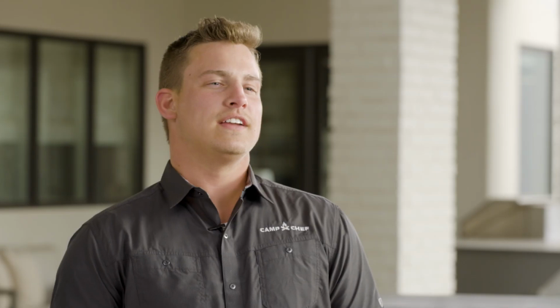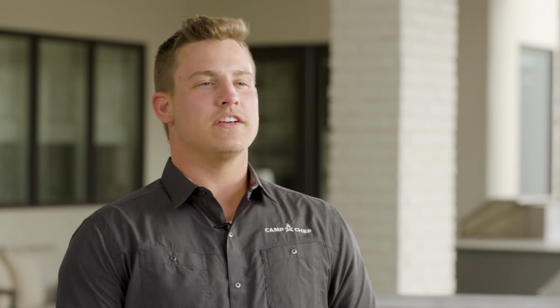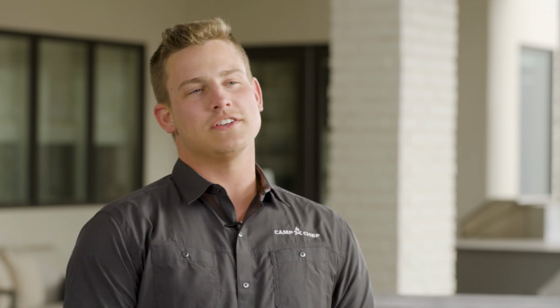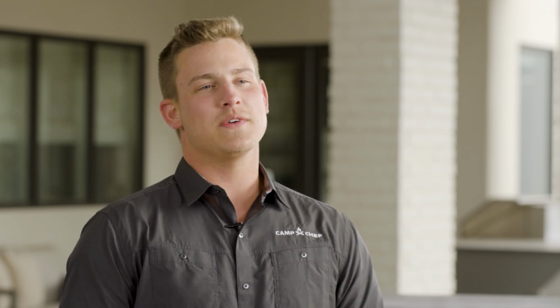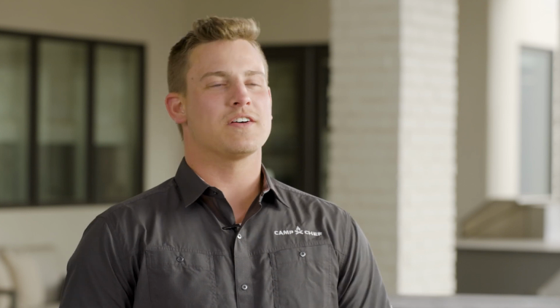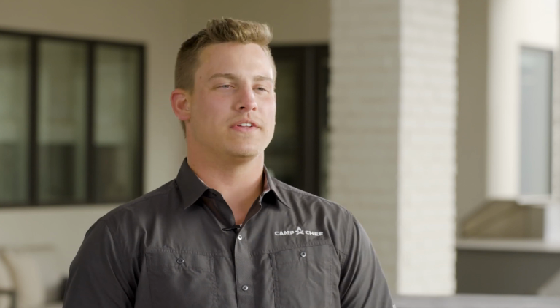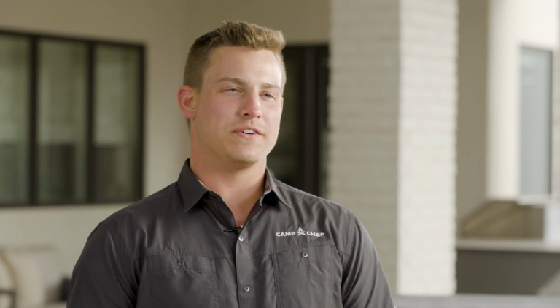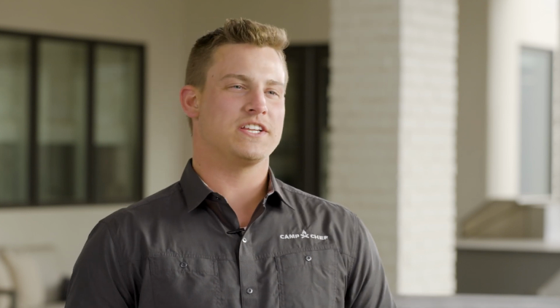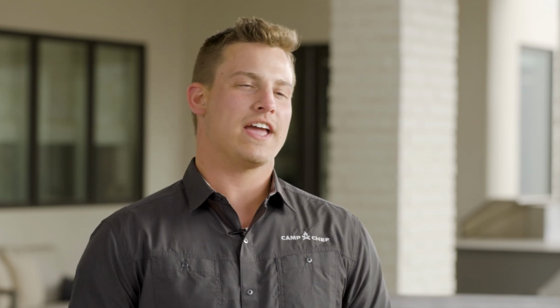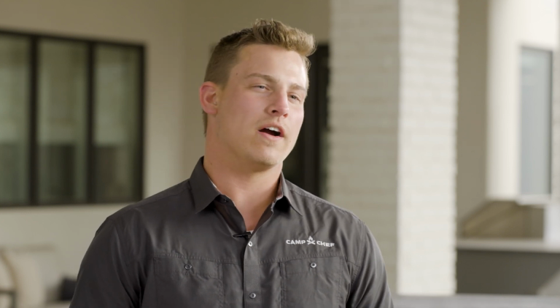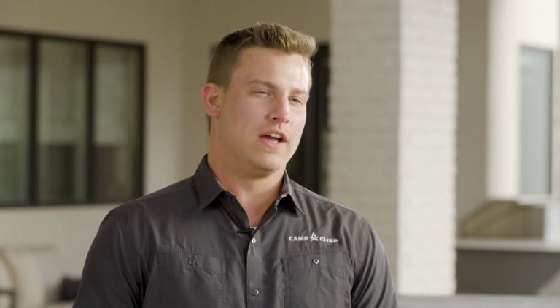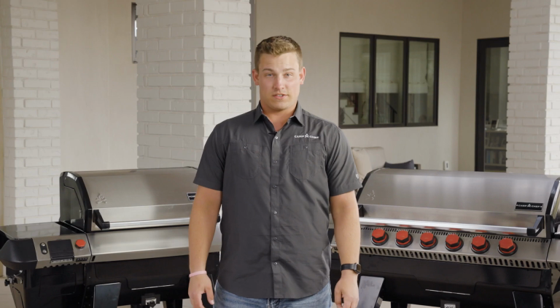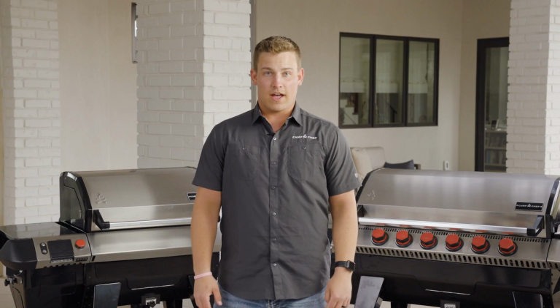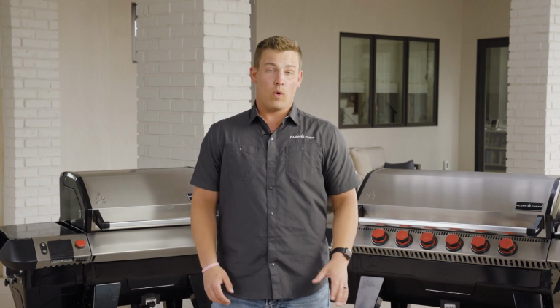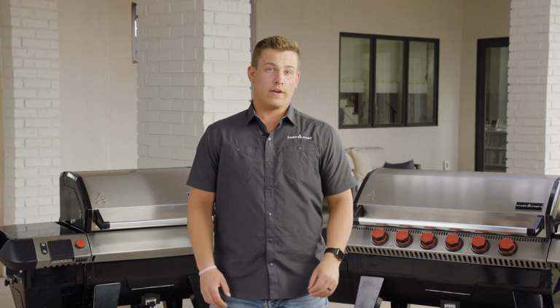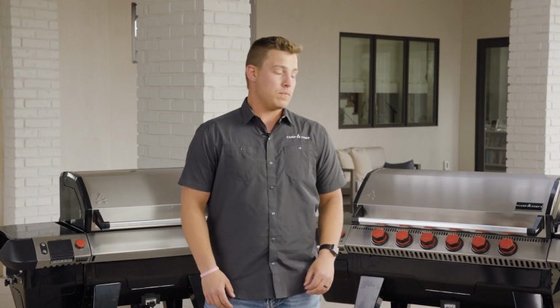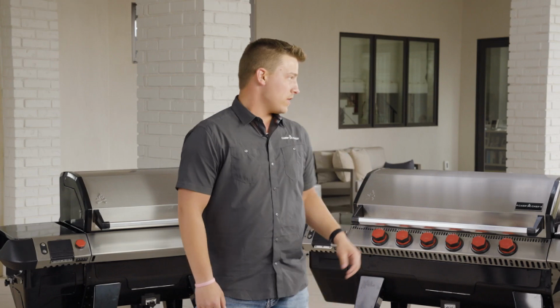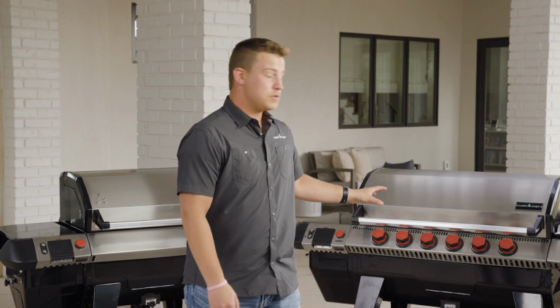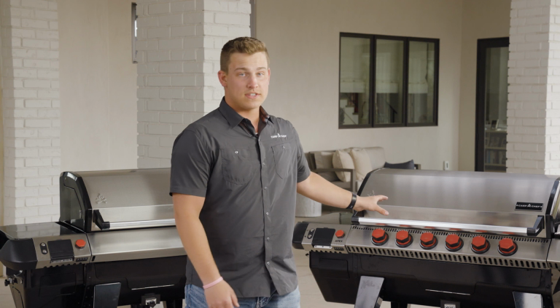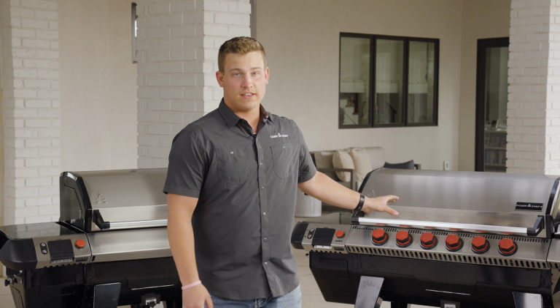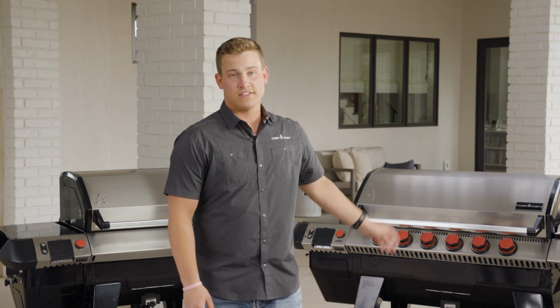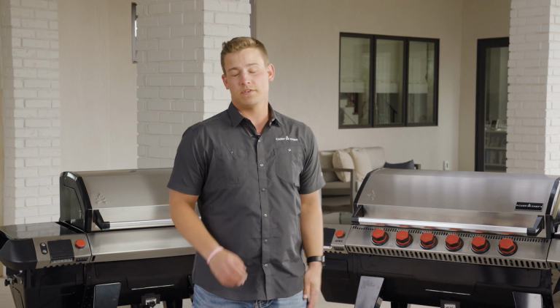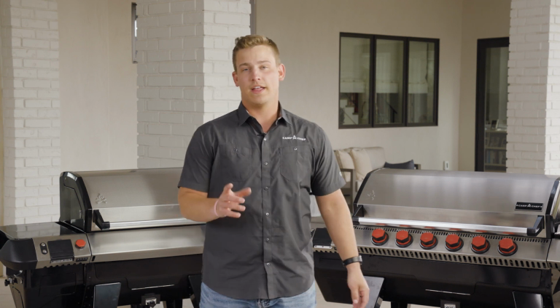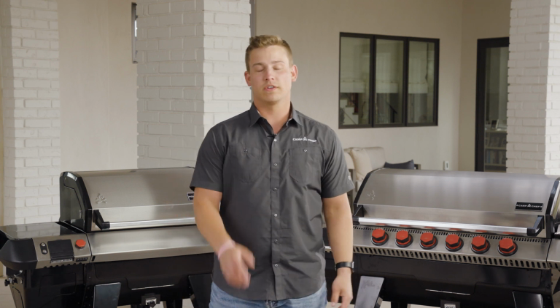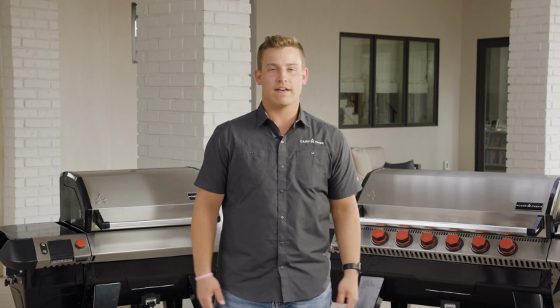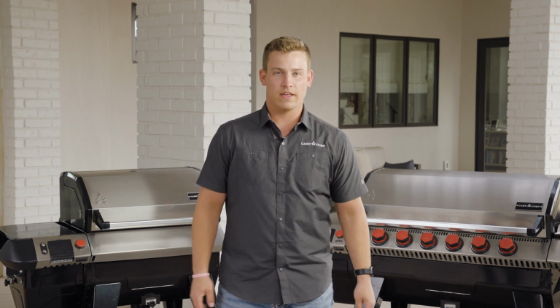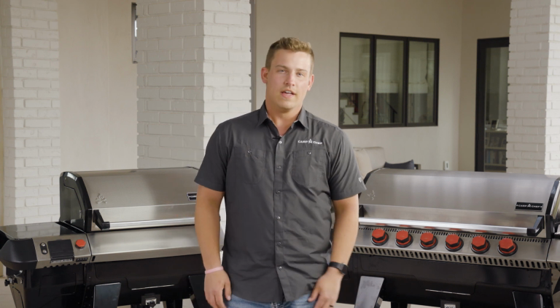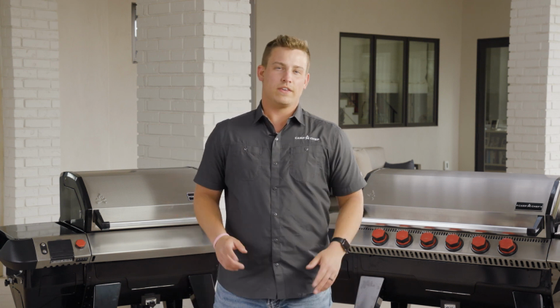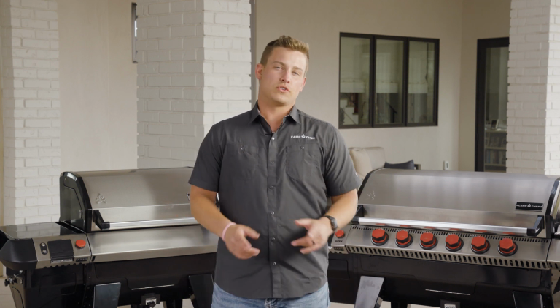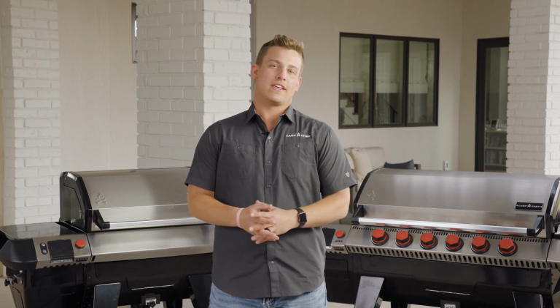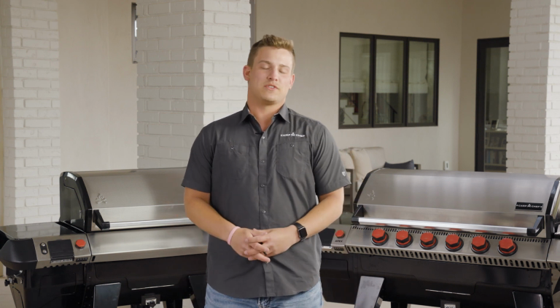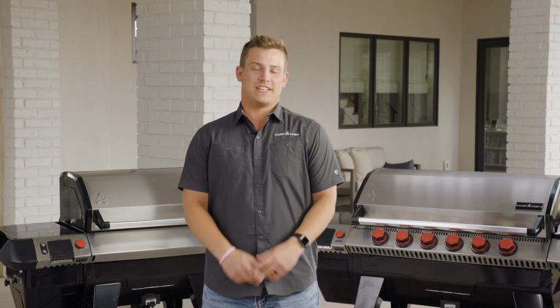Now that your grill assembly is all complete, feel free to check out our quick start guide, or if you bought the optional sidekick accessory, feel free to head over to that video. Thank you for joining the Camp Chef team.